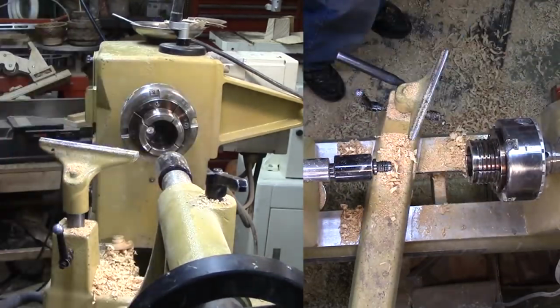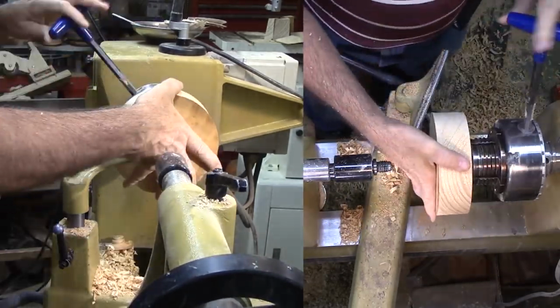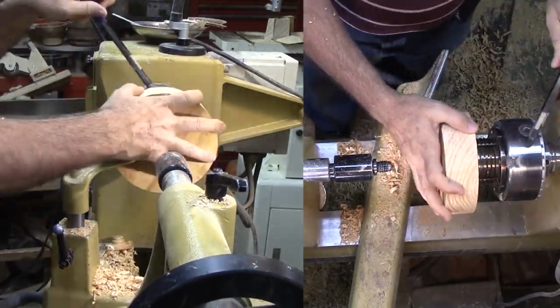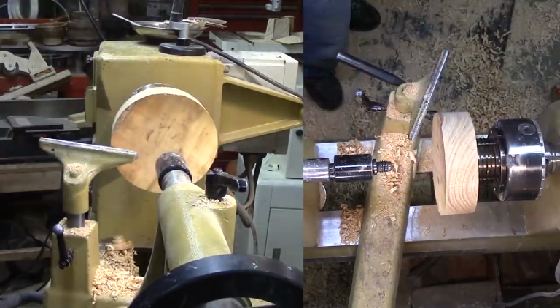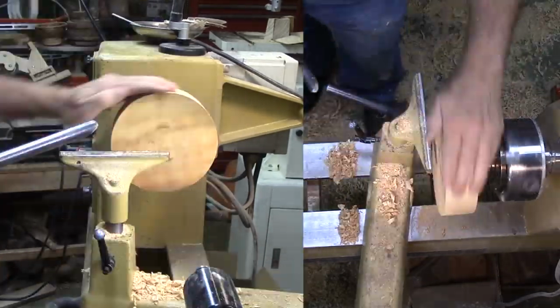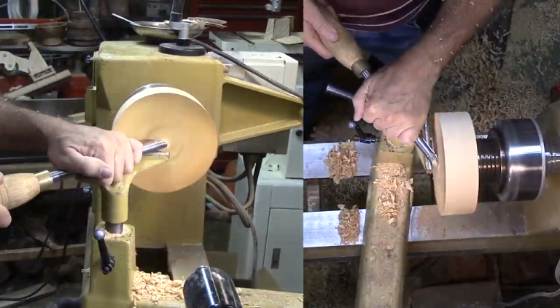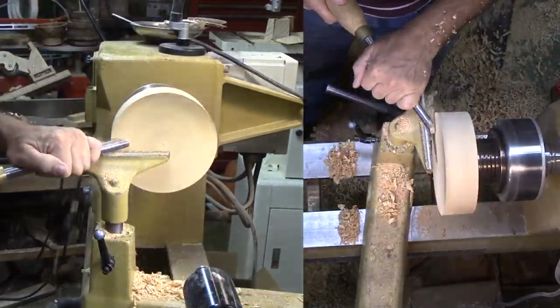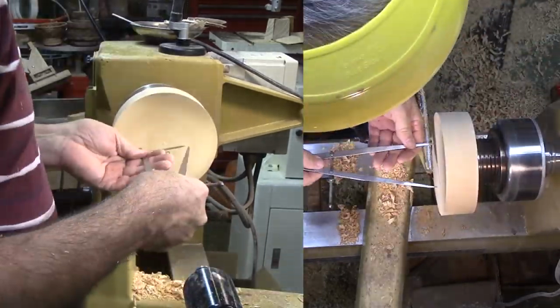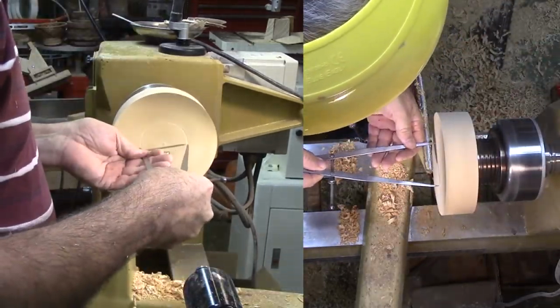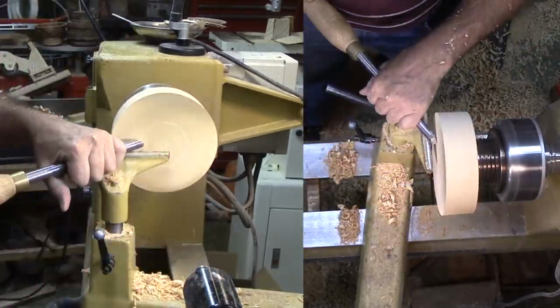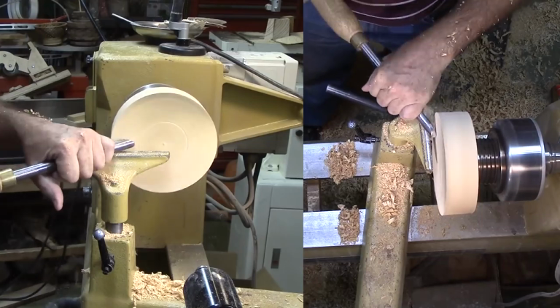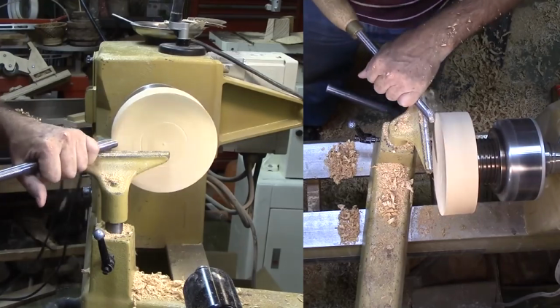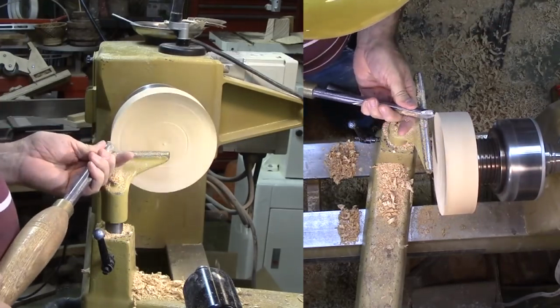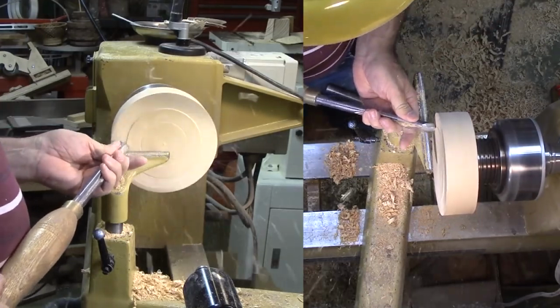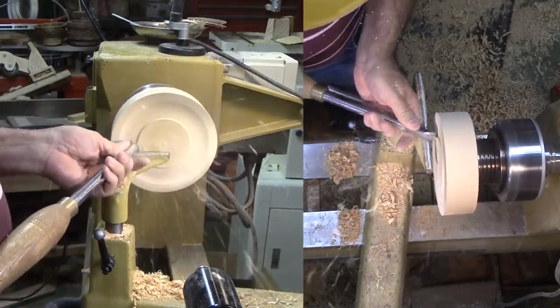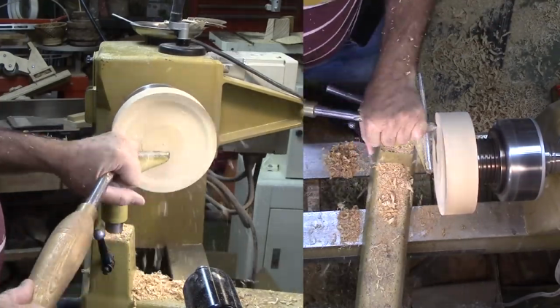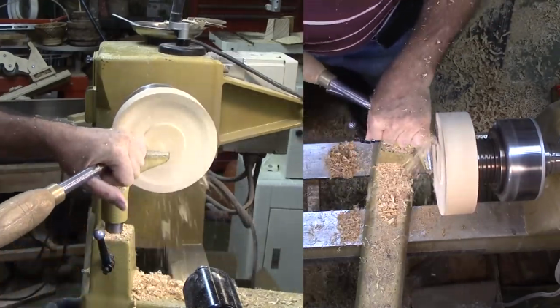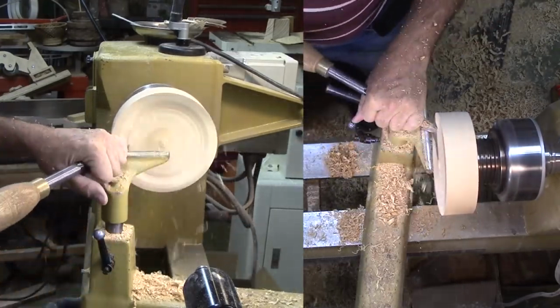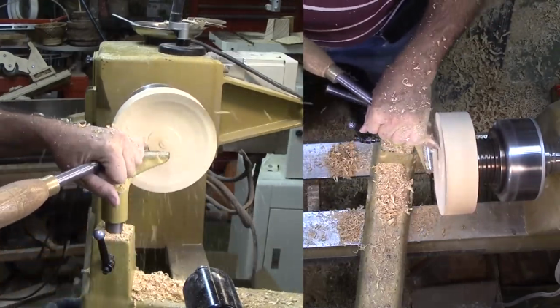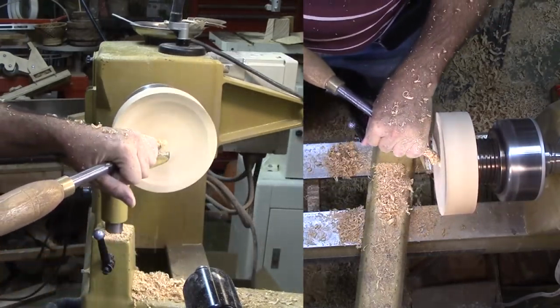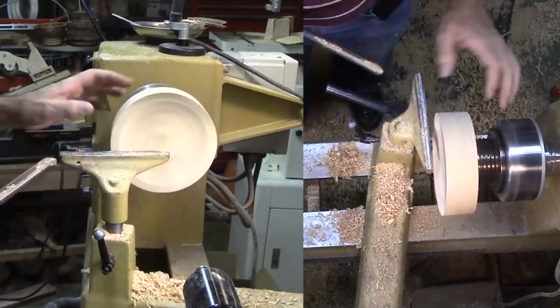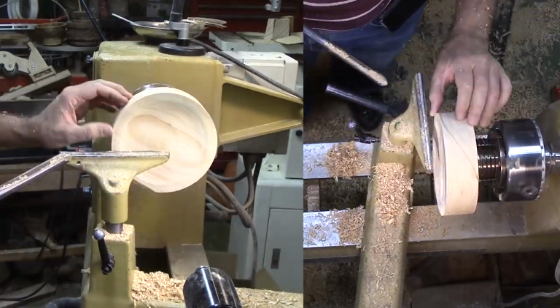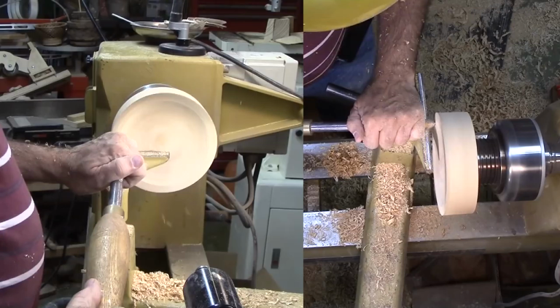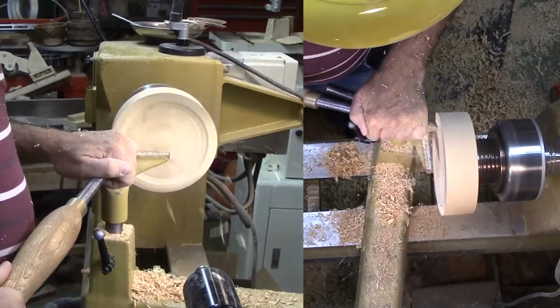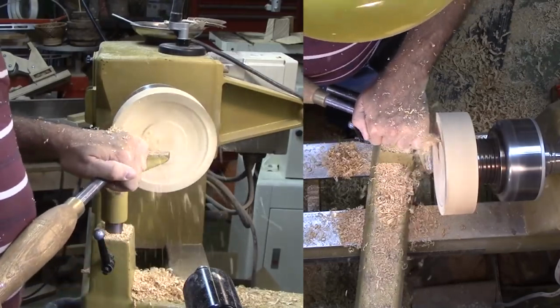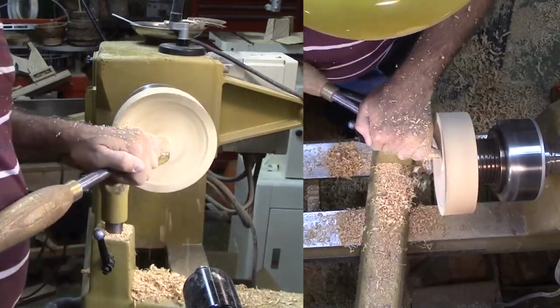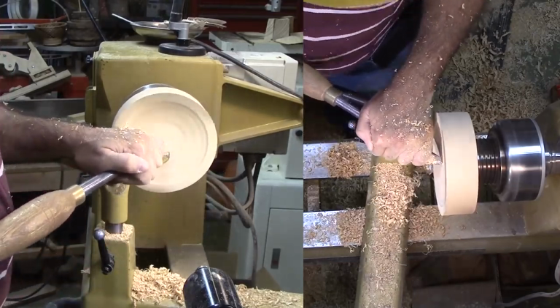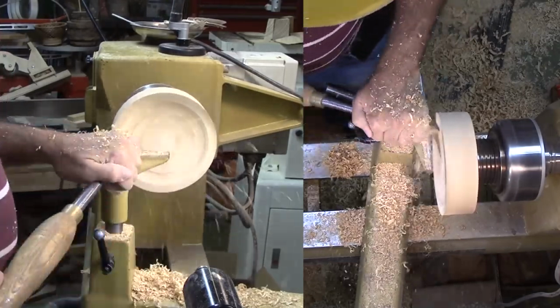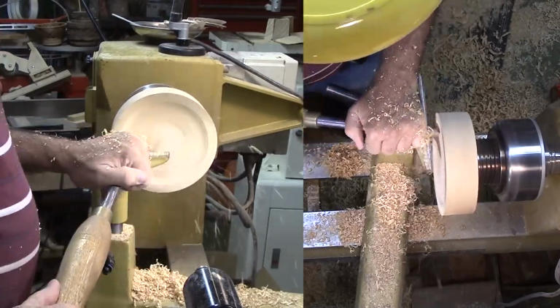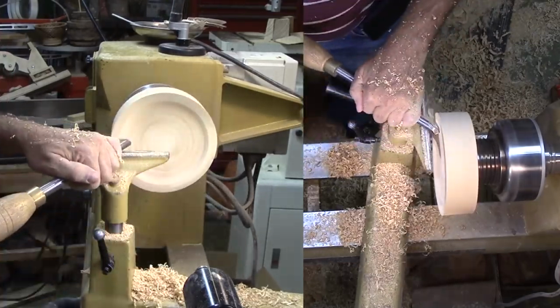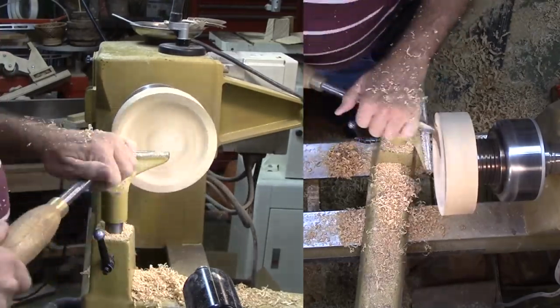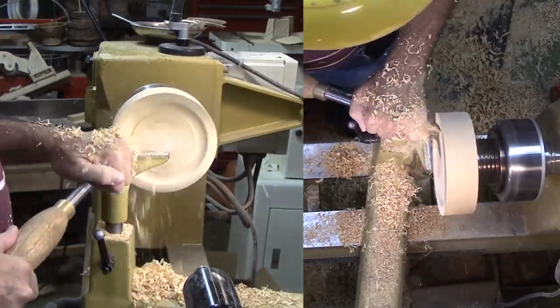With the blank securely mounted, I can form the underside of my pond. Part of the underside is a mortise to again reverse the mount. I'll finish with a little scraping action before a thorough sanding.